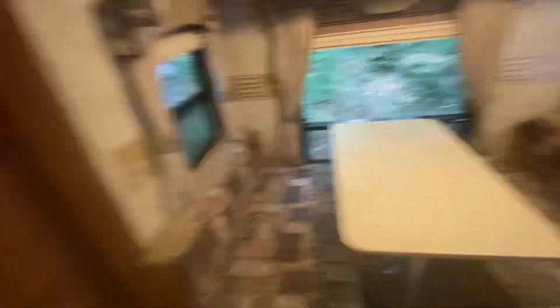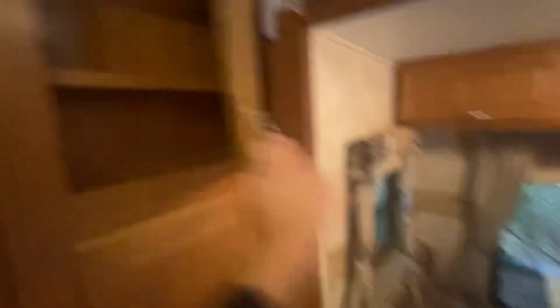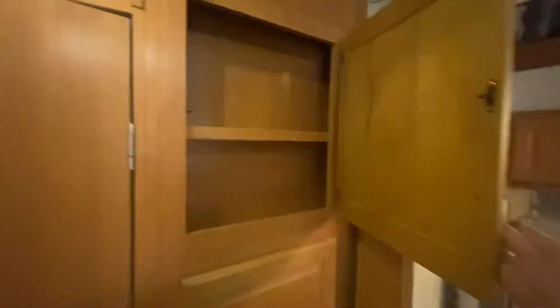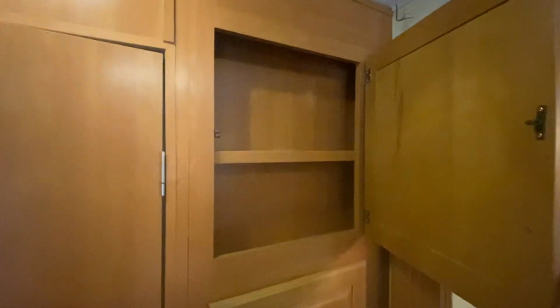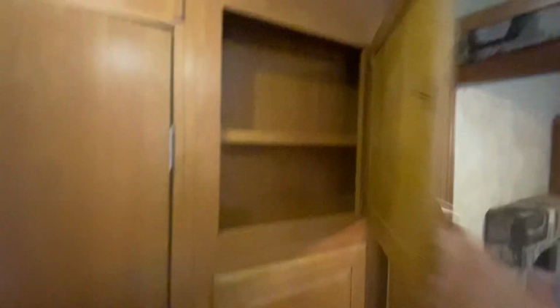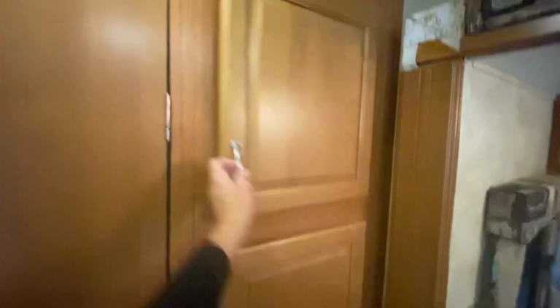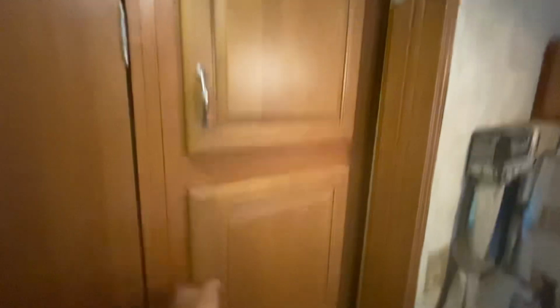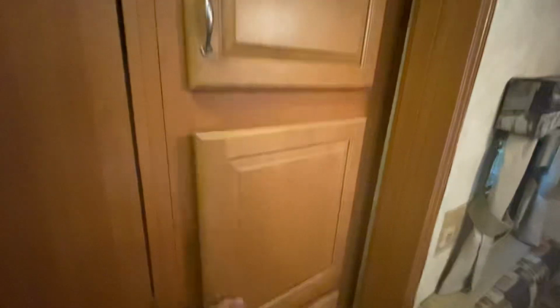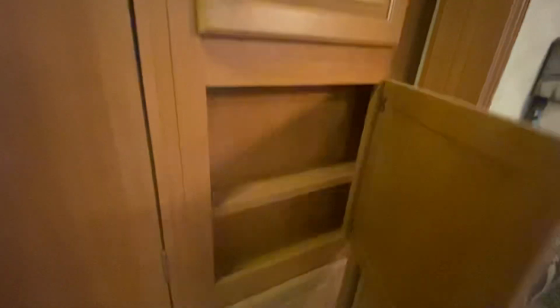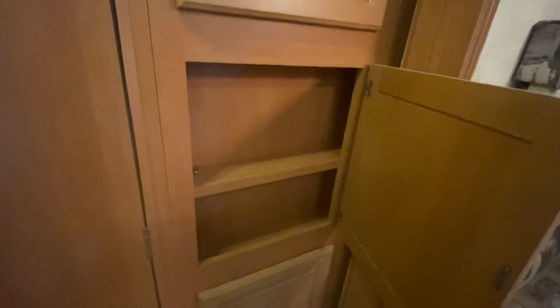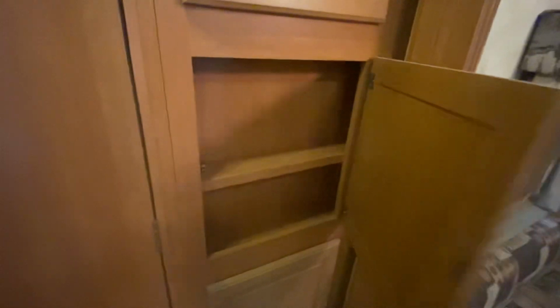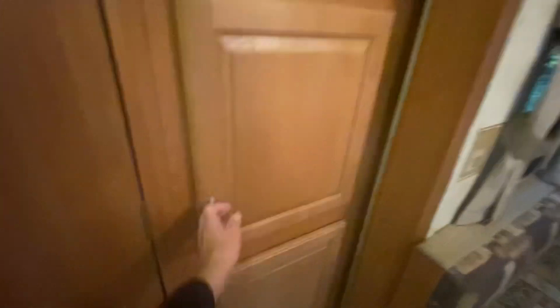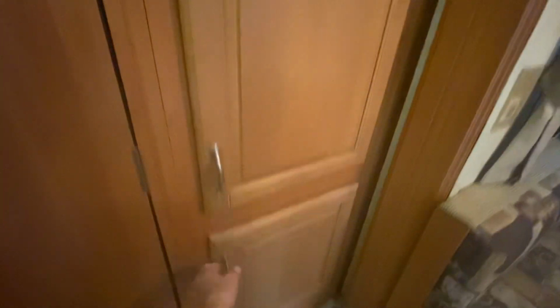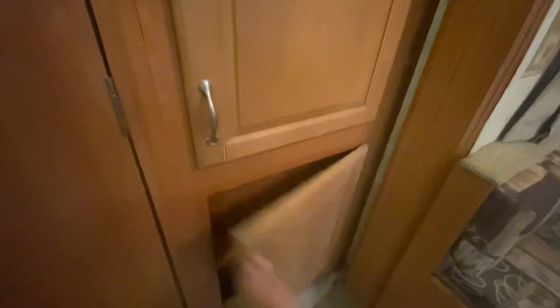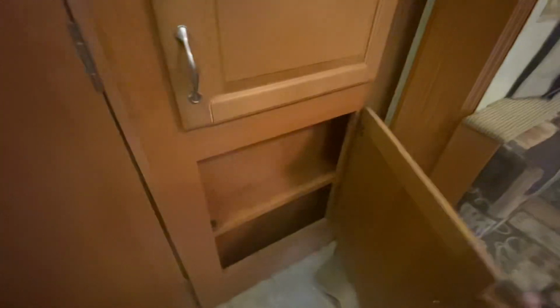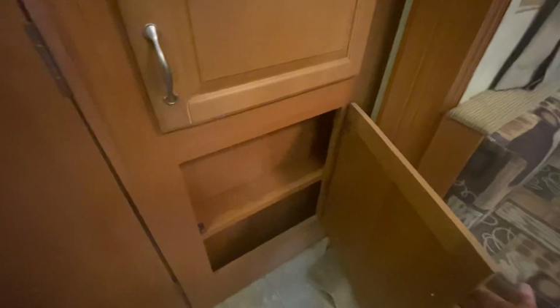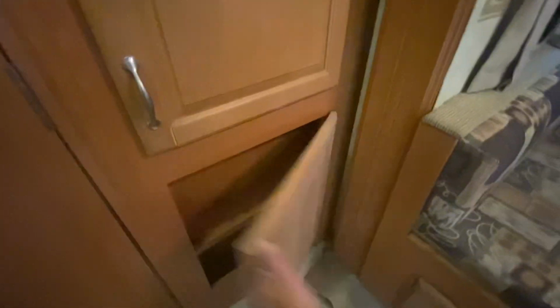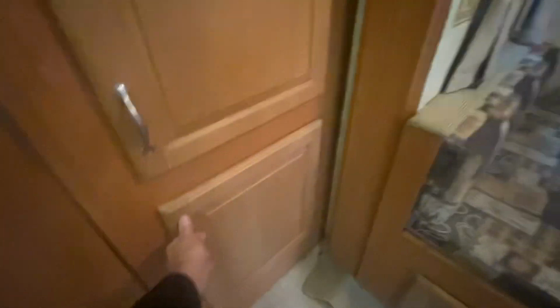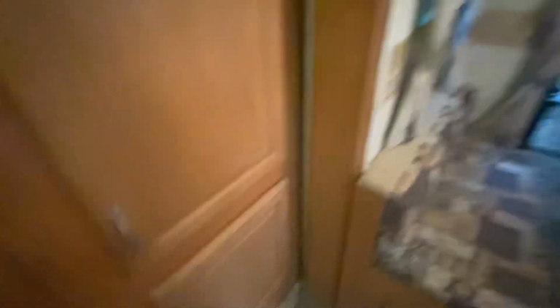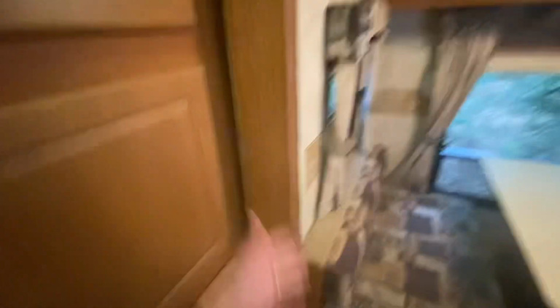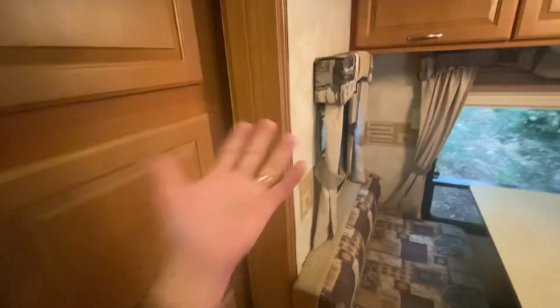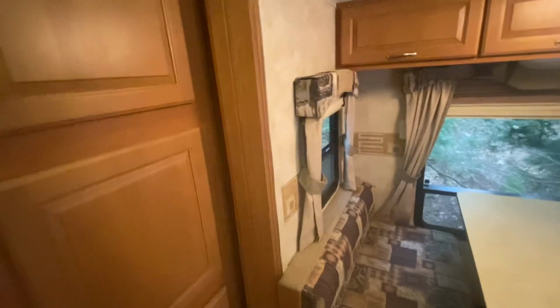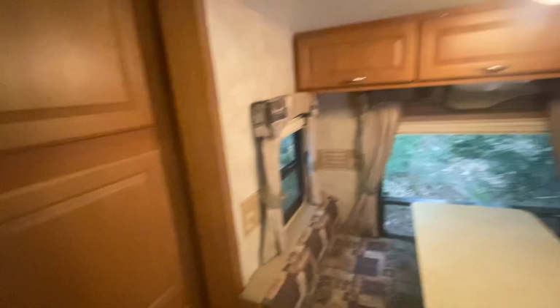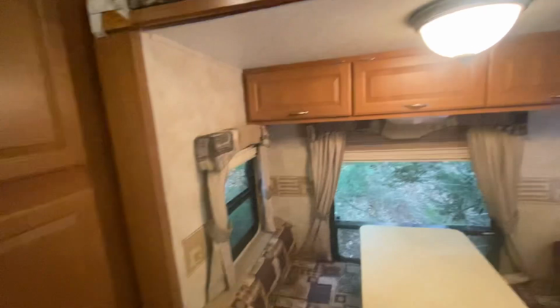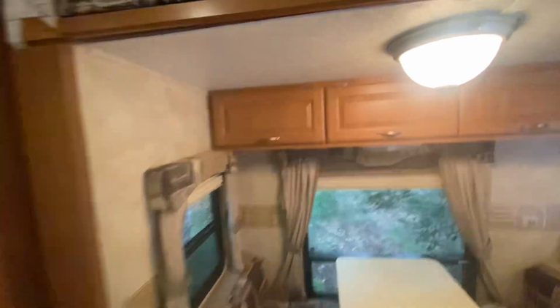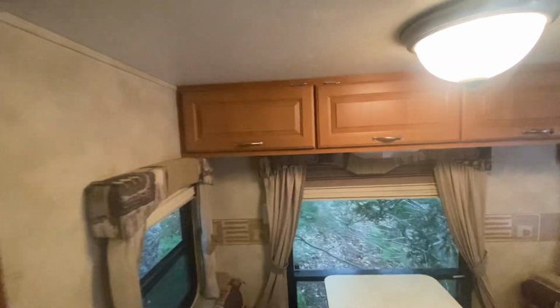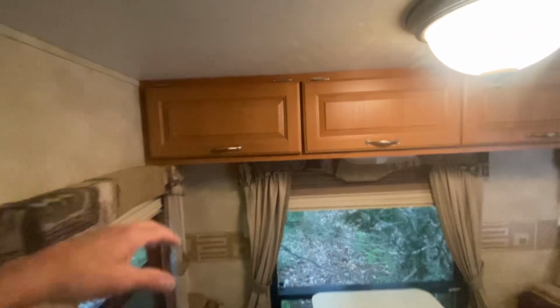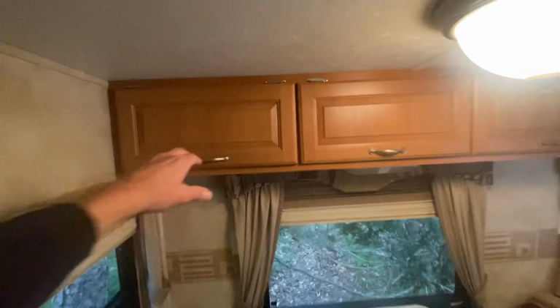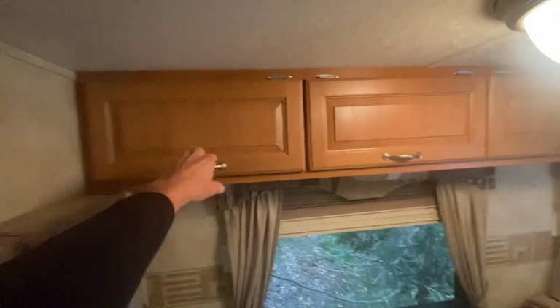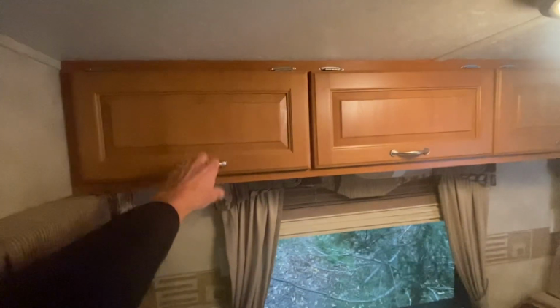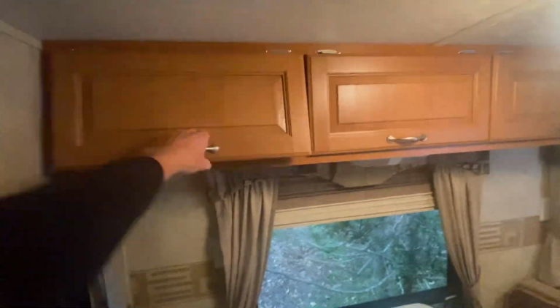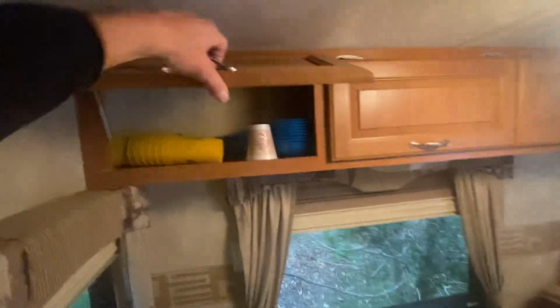Seating for four at that table. We've got lots of pantry space up here, and that's covered up by the slide-out once the slide-out goes in. We also have upper storage here as well.